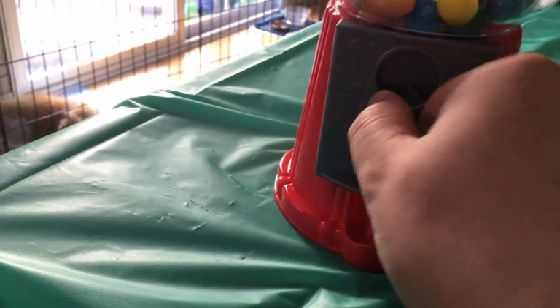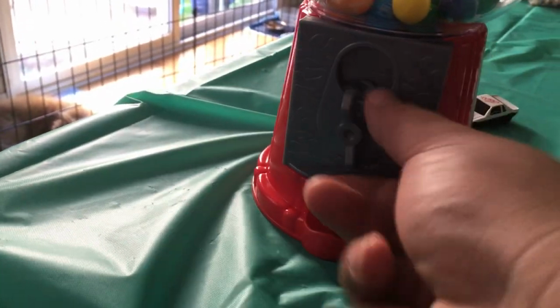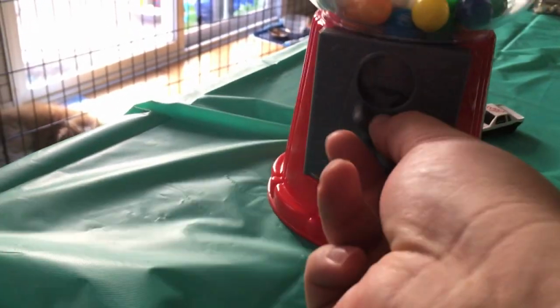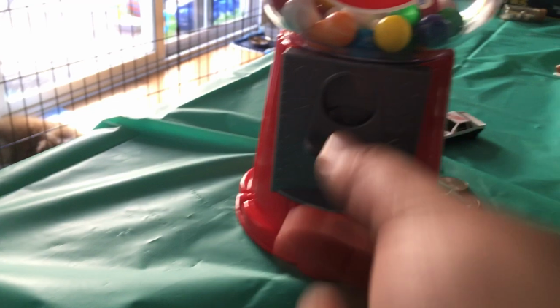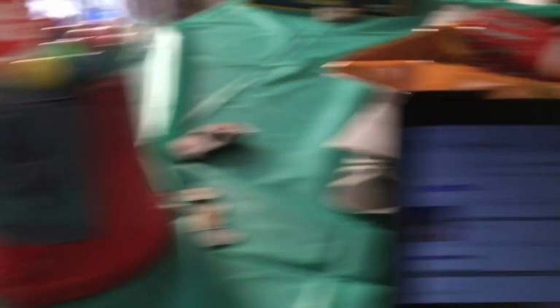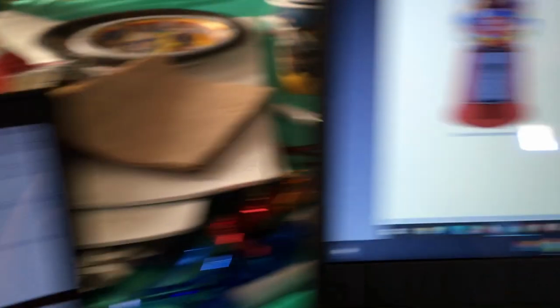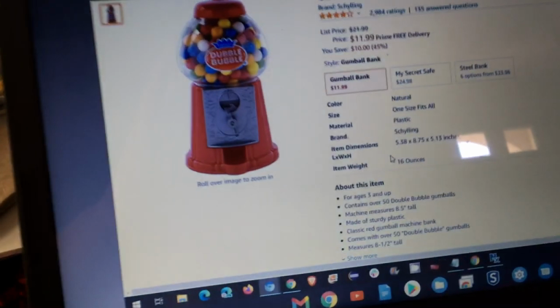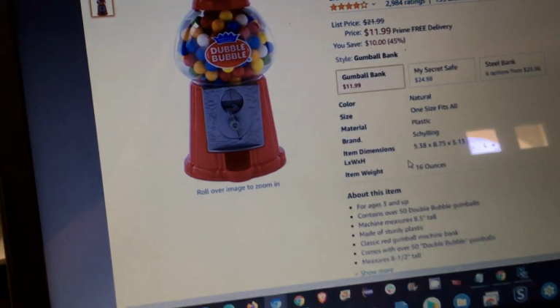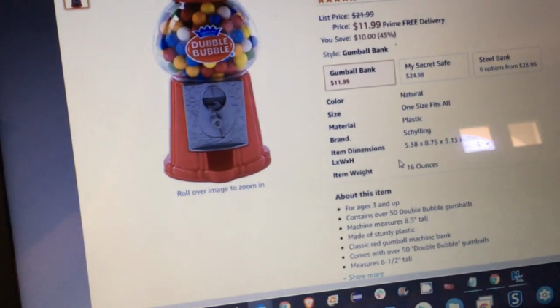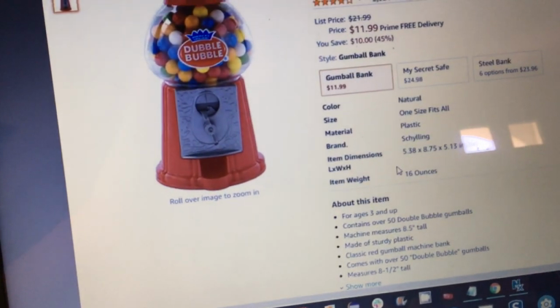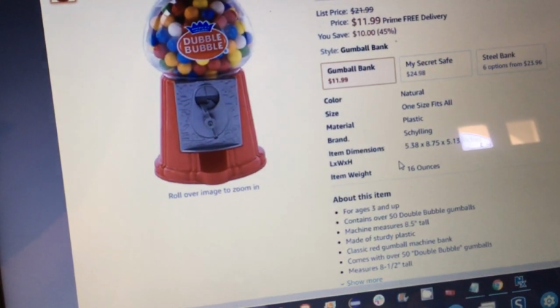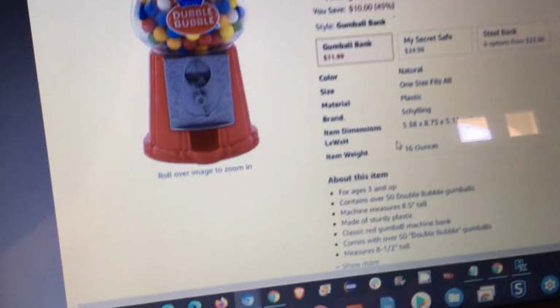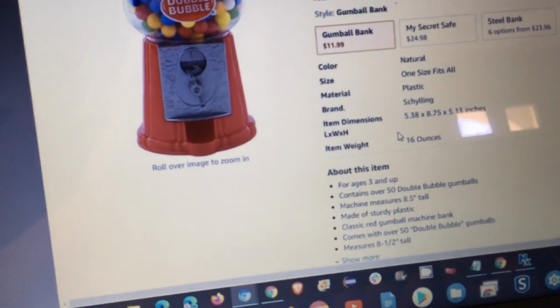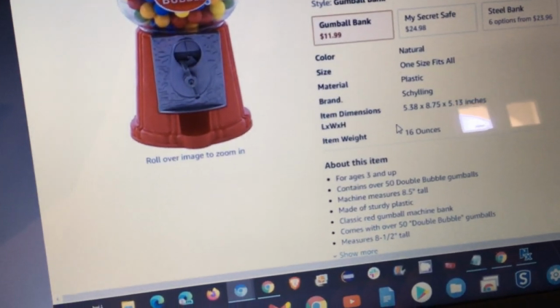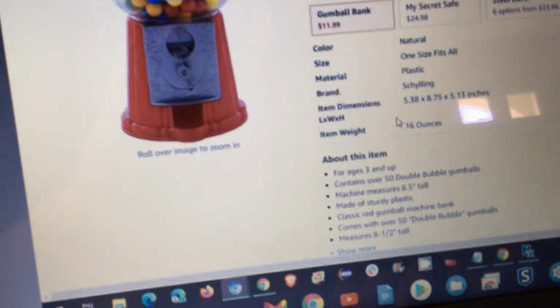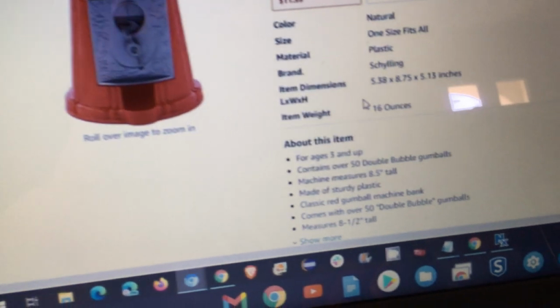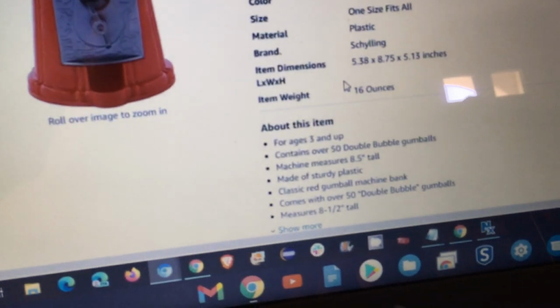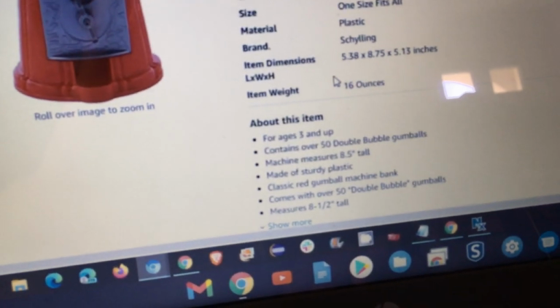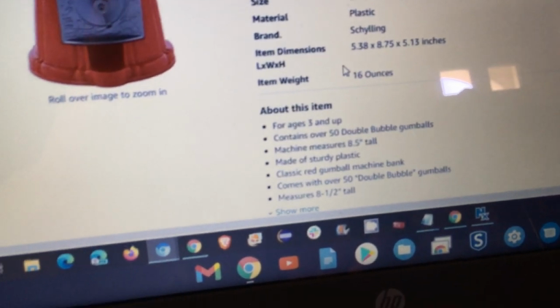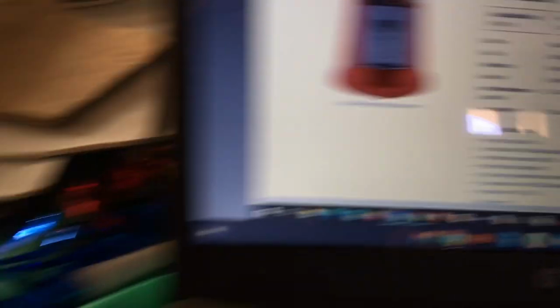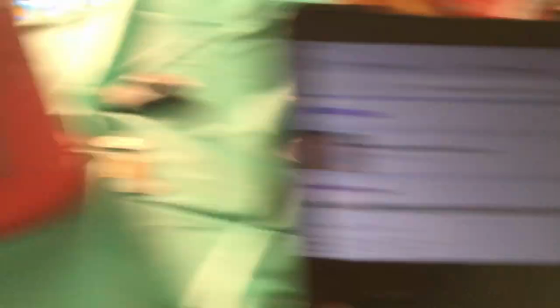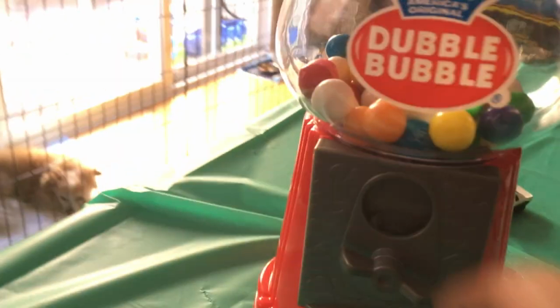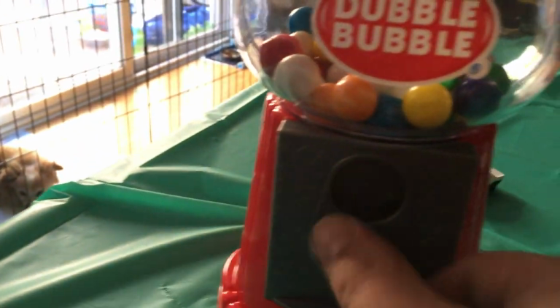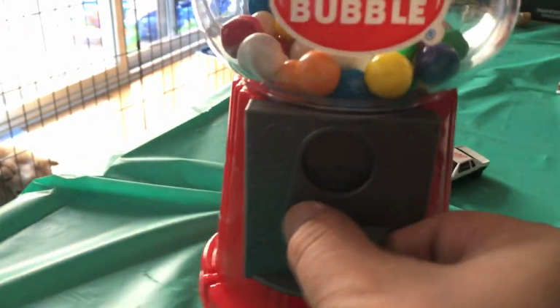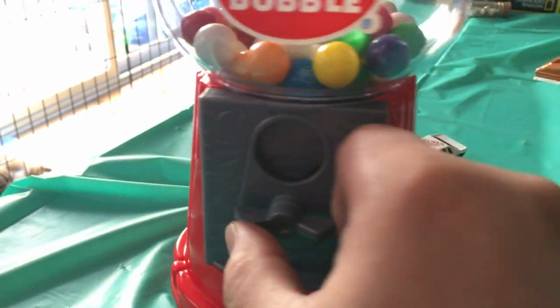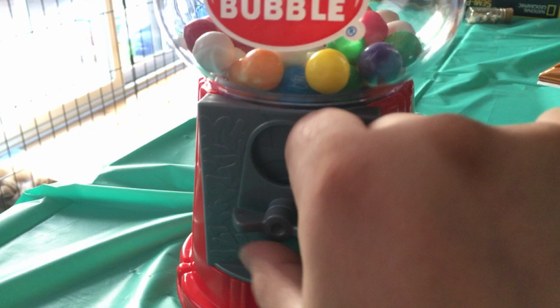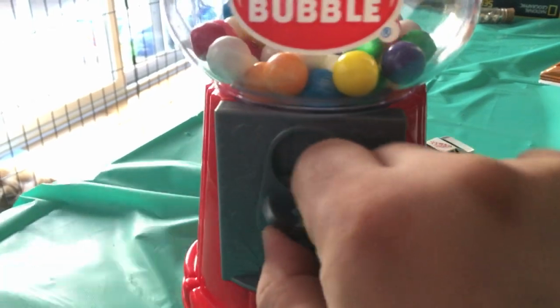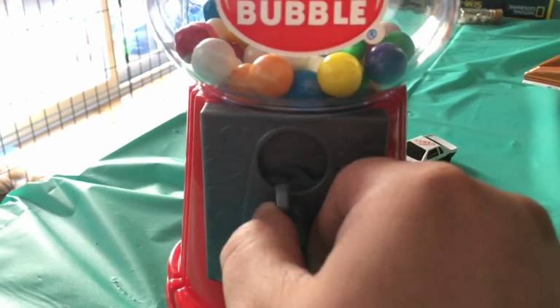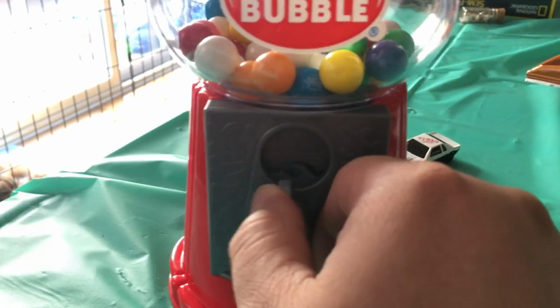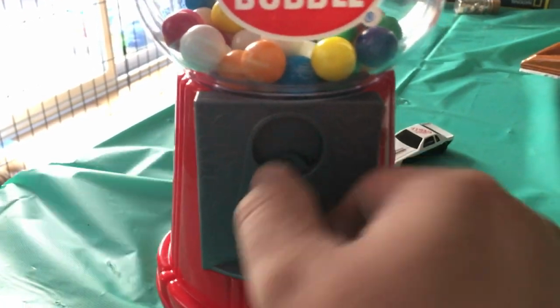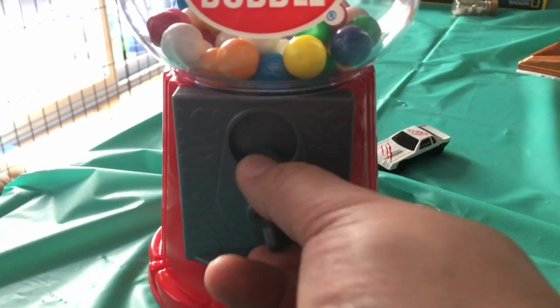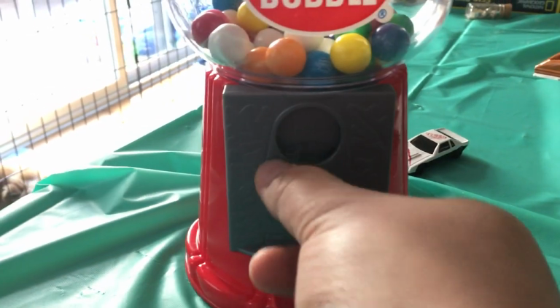But if there's no coin, it won't open — you can see it's stuck over there. How many gumballs? About 50 double bubble gumballs.